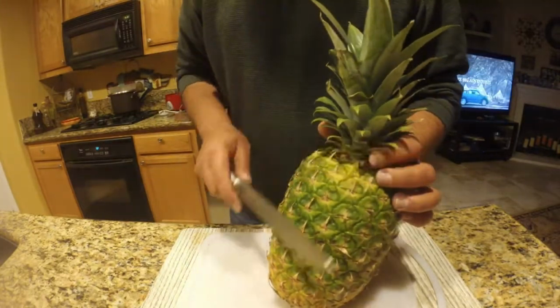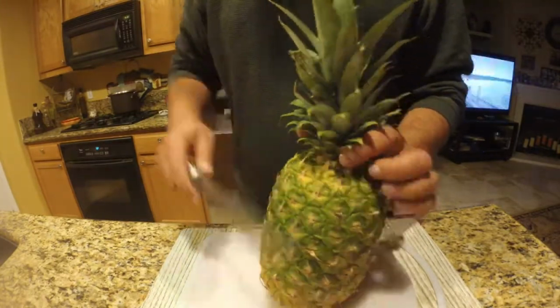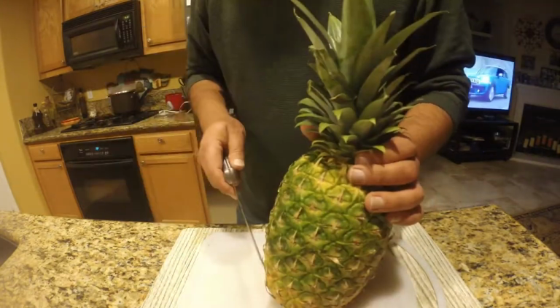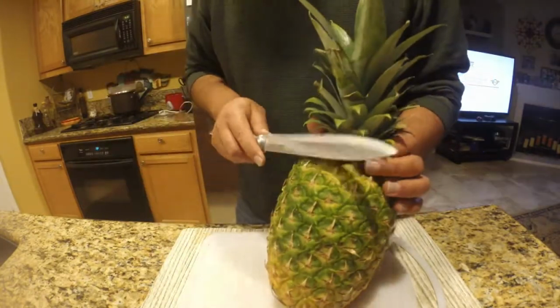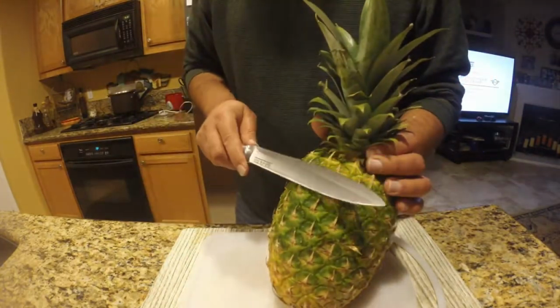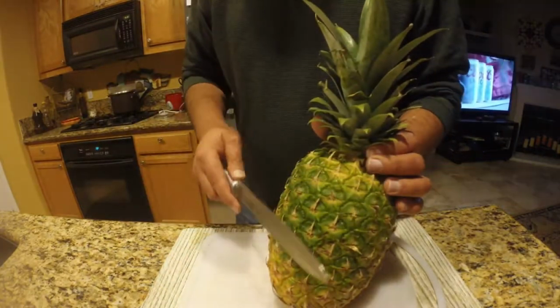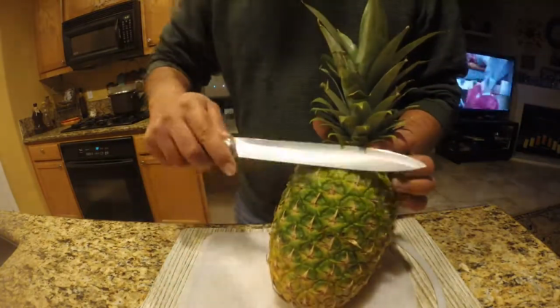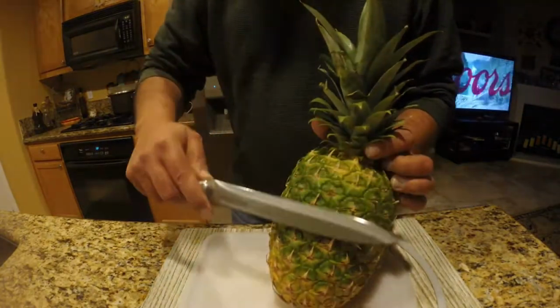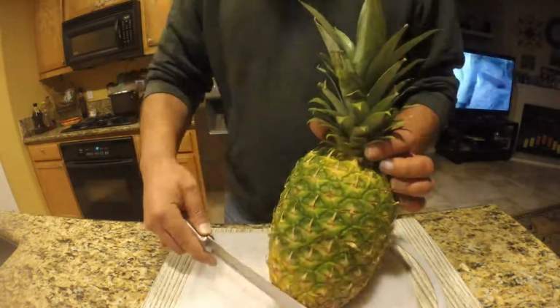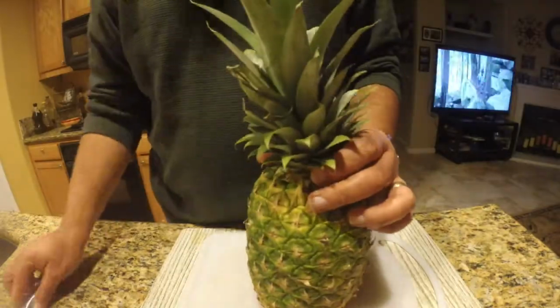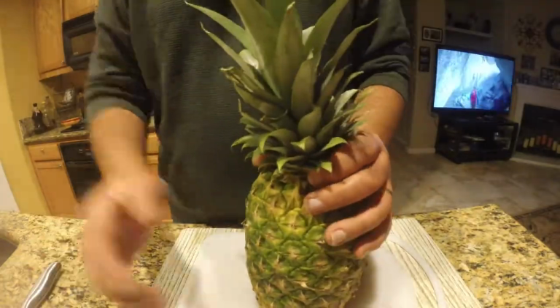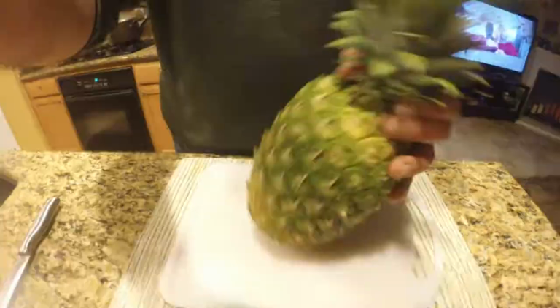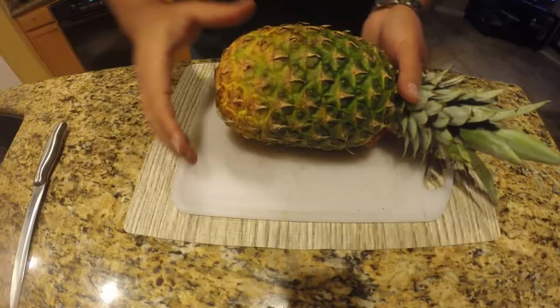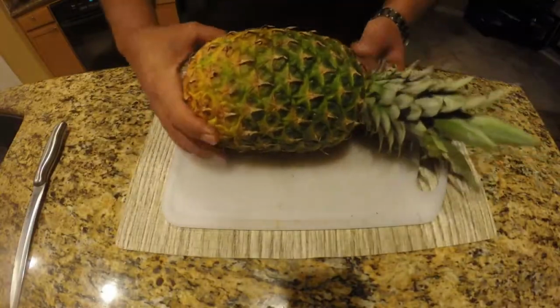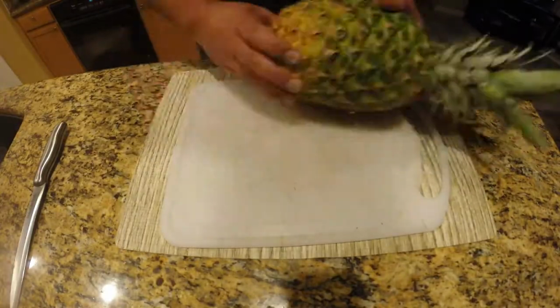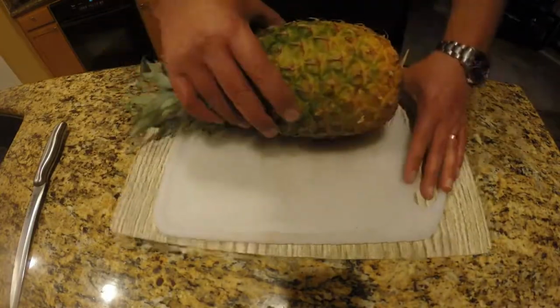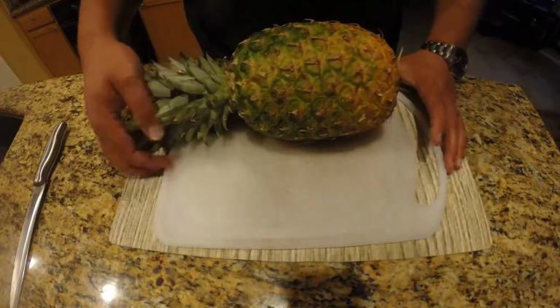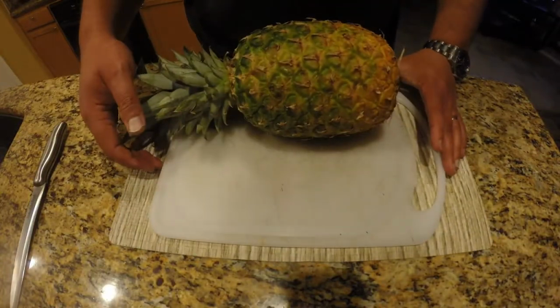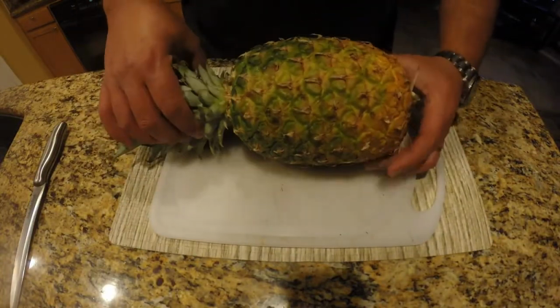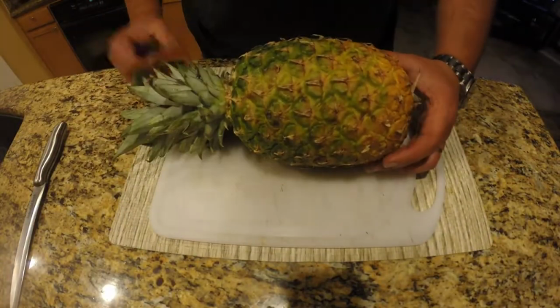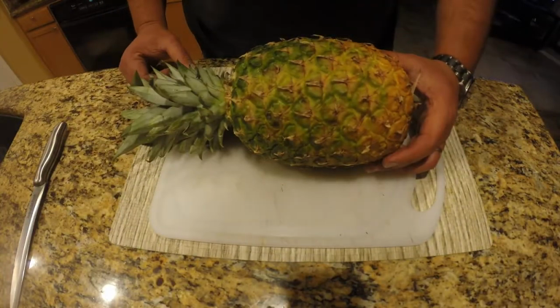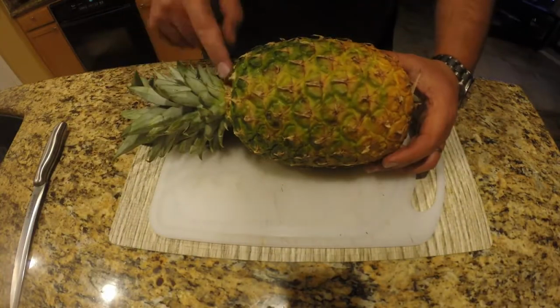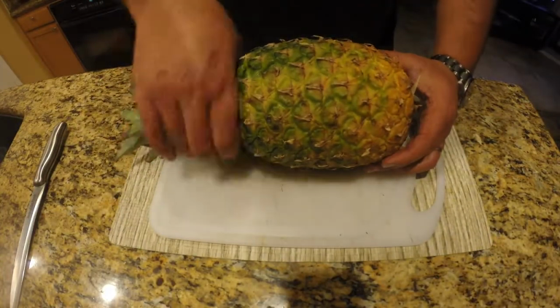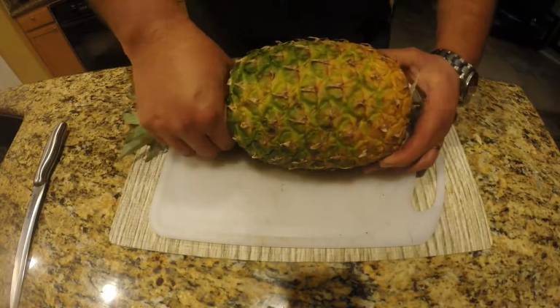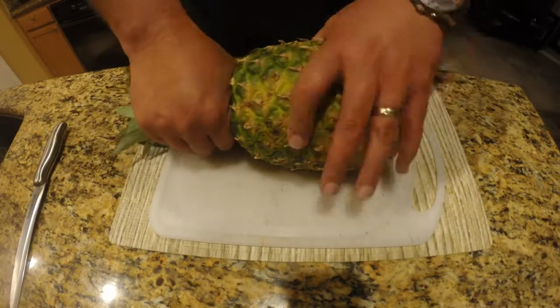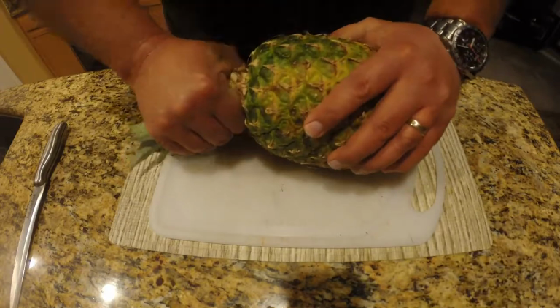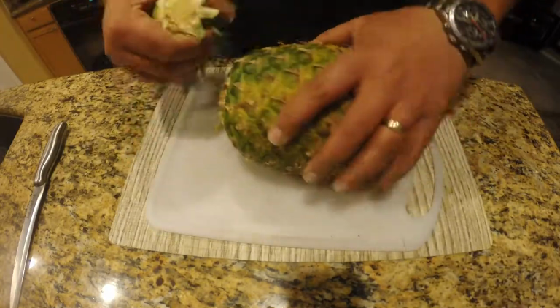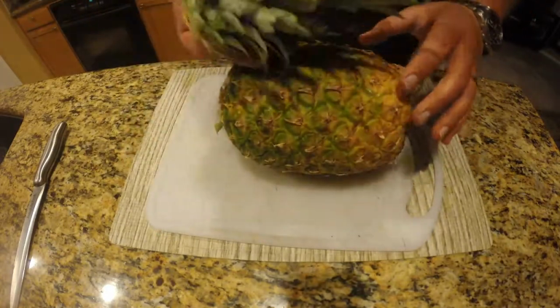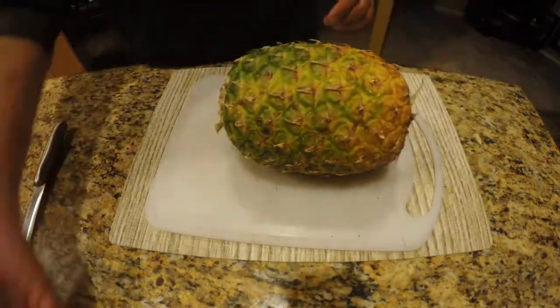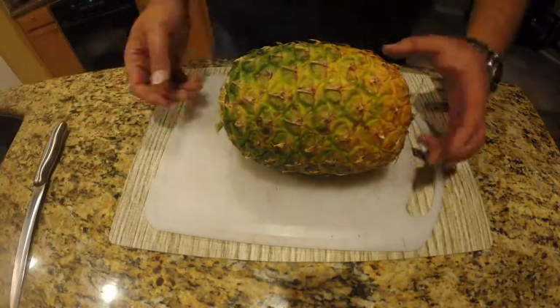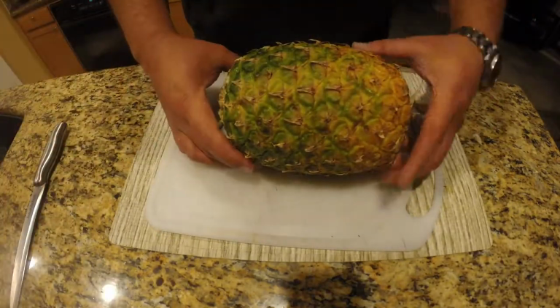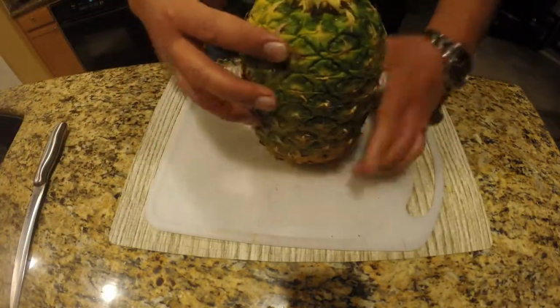What we need to do first is peel off this hard outer skin. Before I do that, I'm going to snap off this crown off the top.